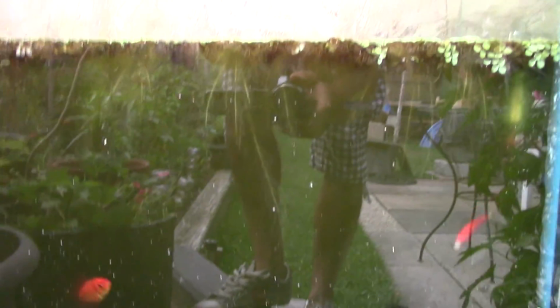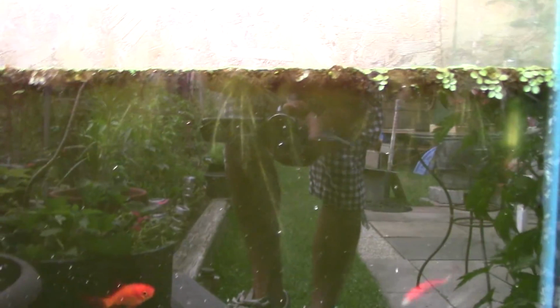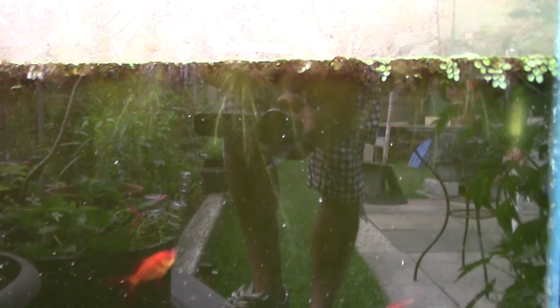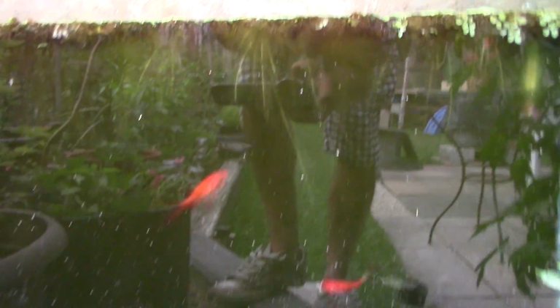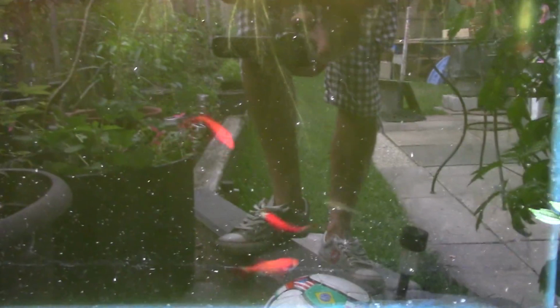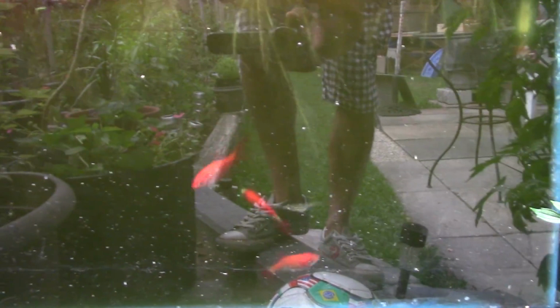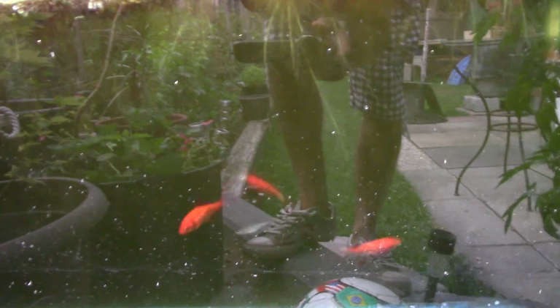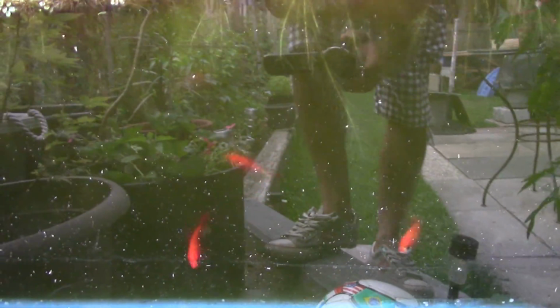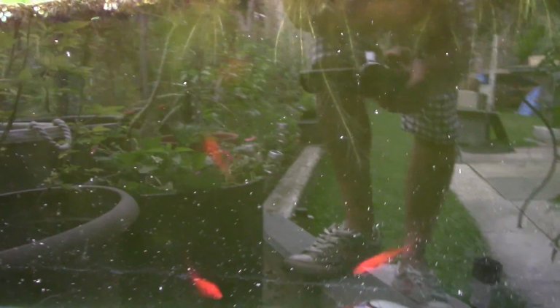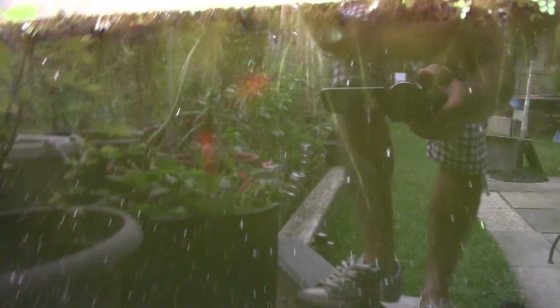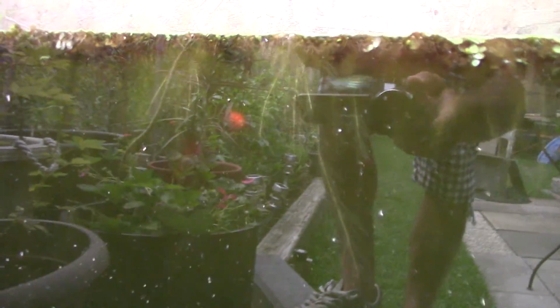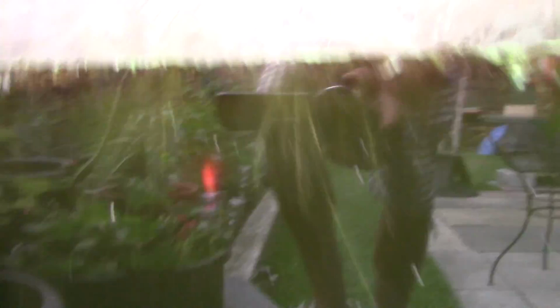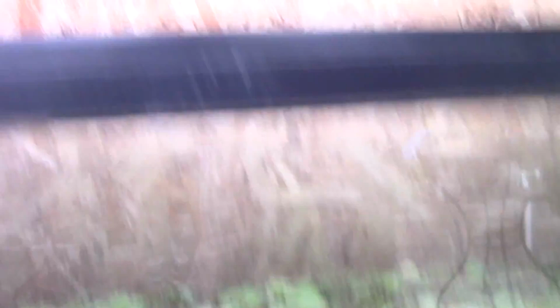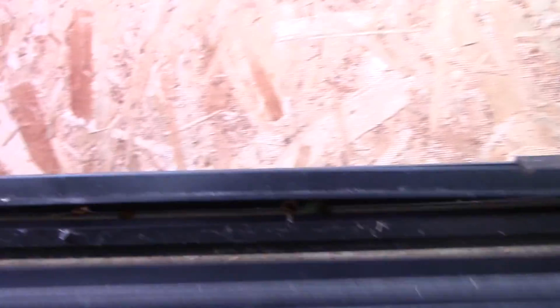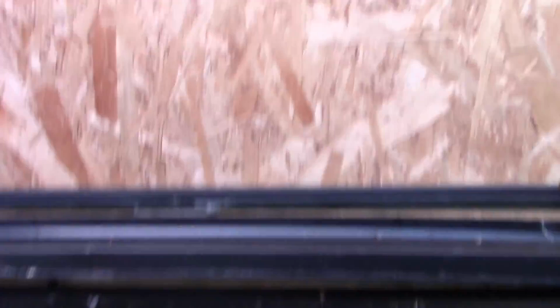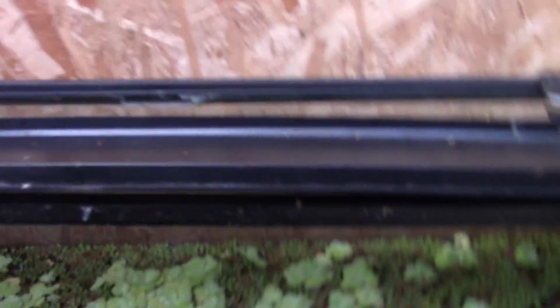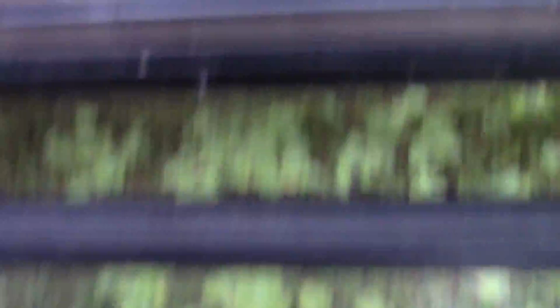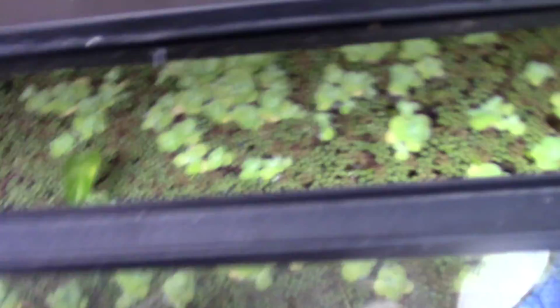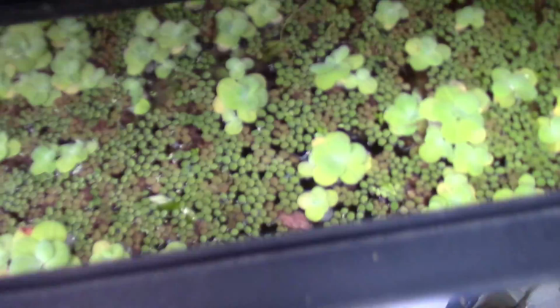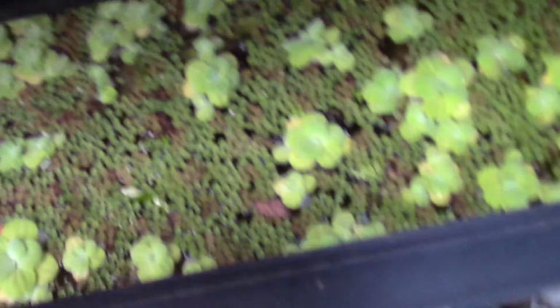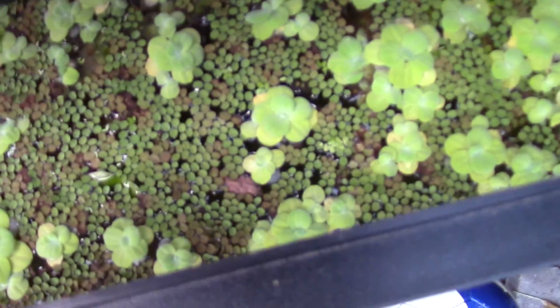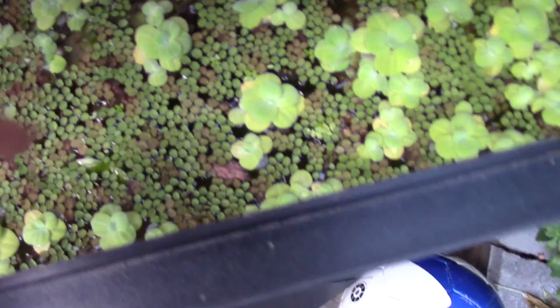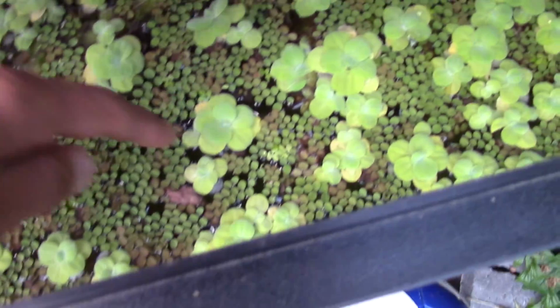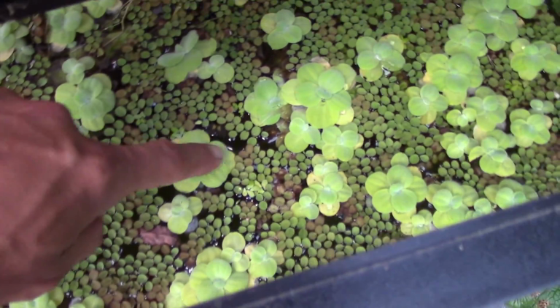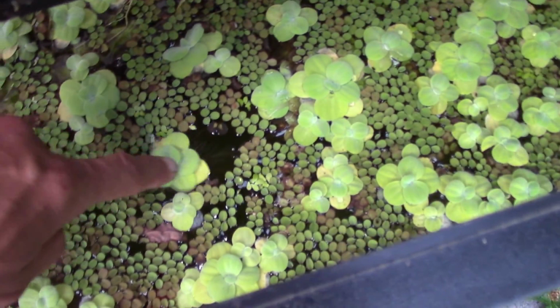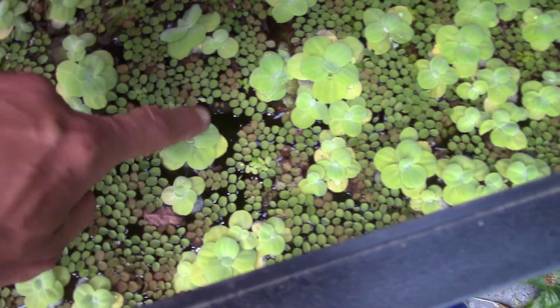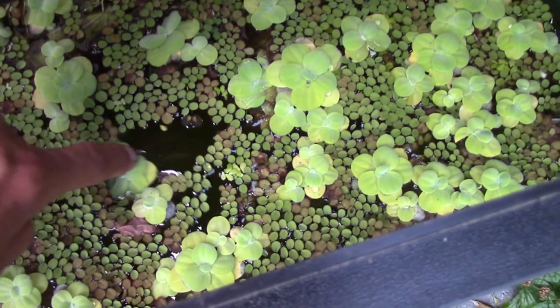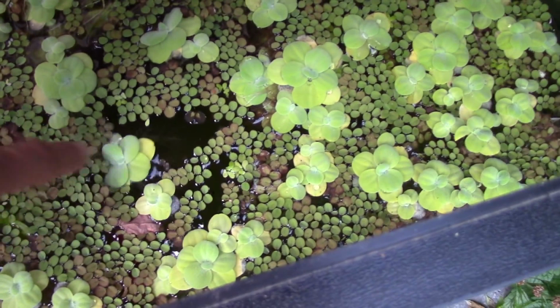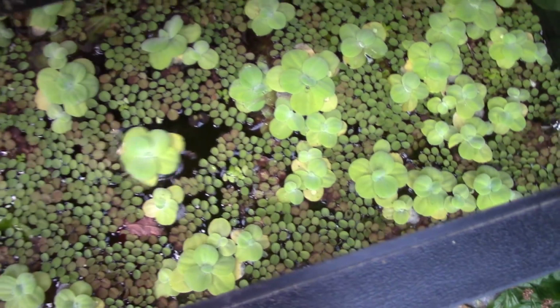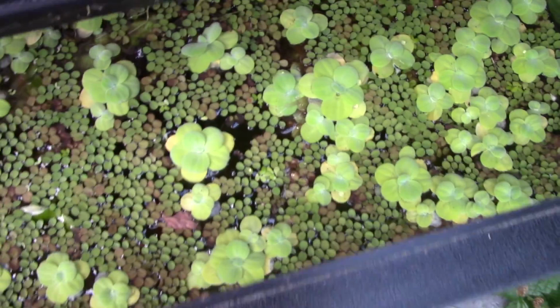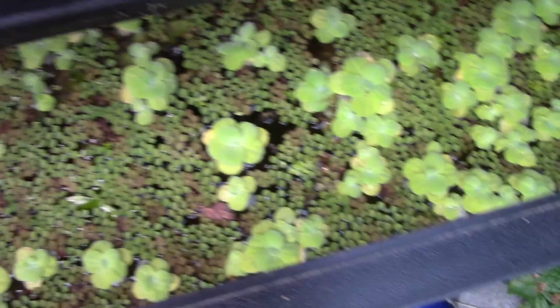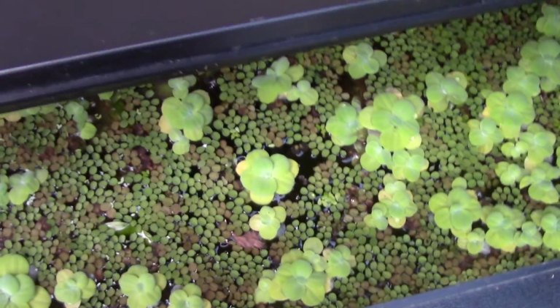I feed them every once in a while, give them some pellets. They love it - you just make a little hole in there and throw a bunch in.